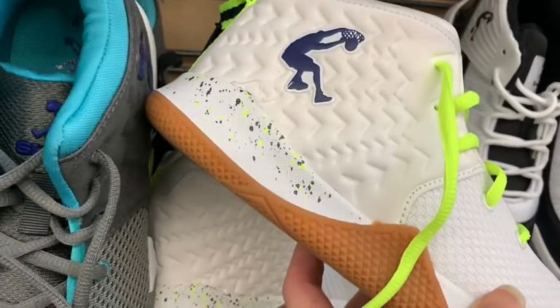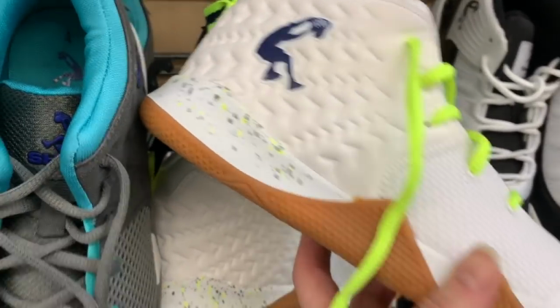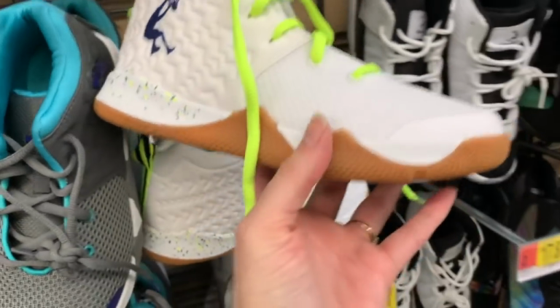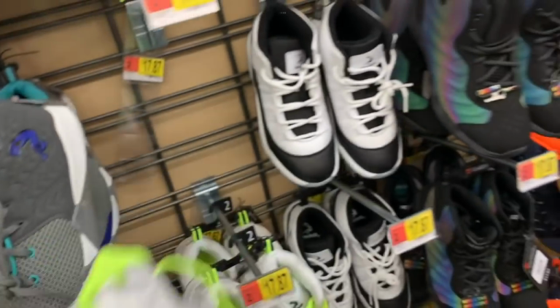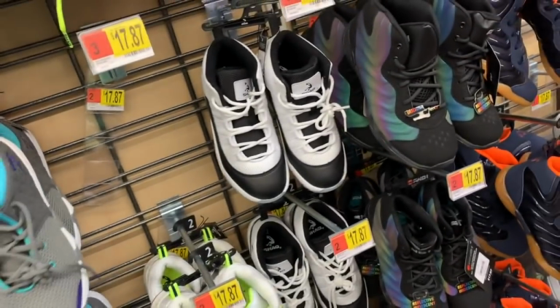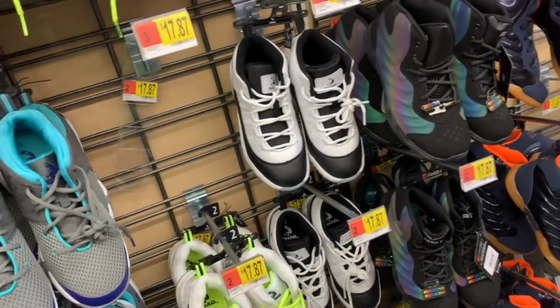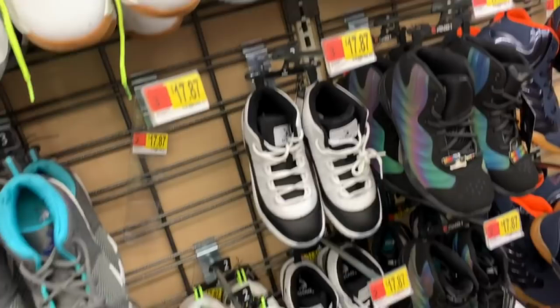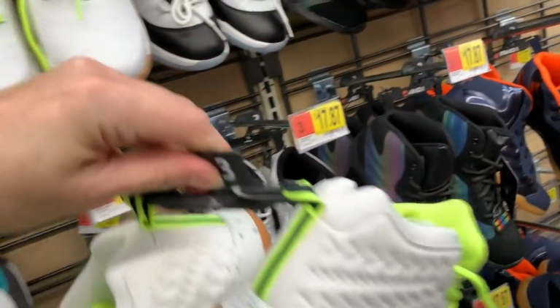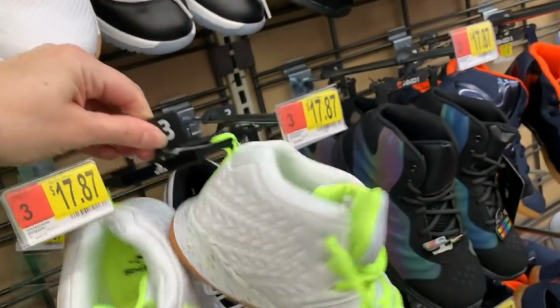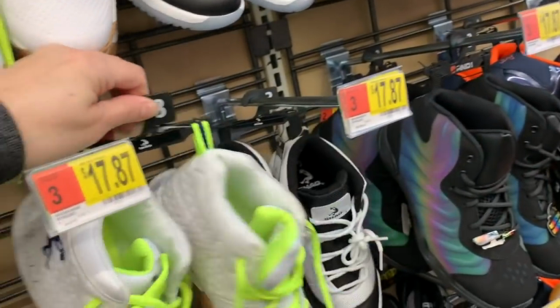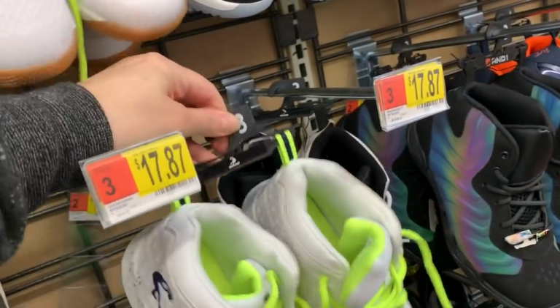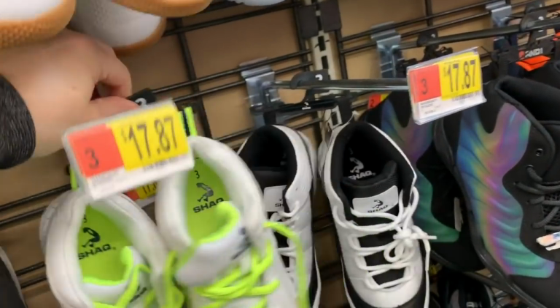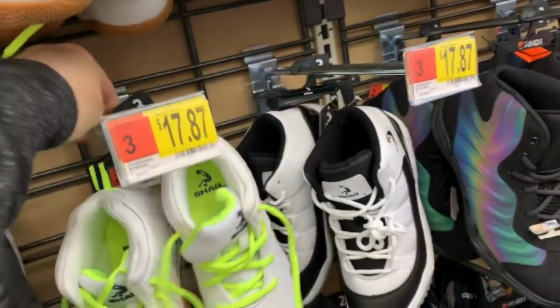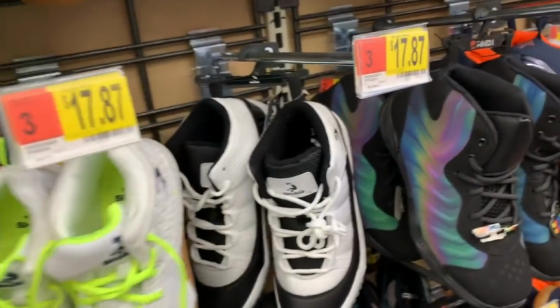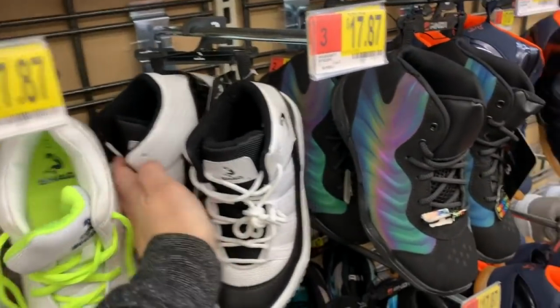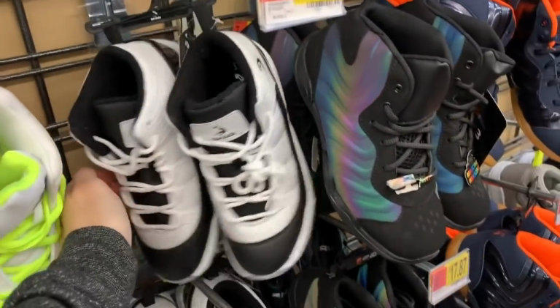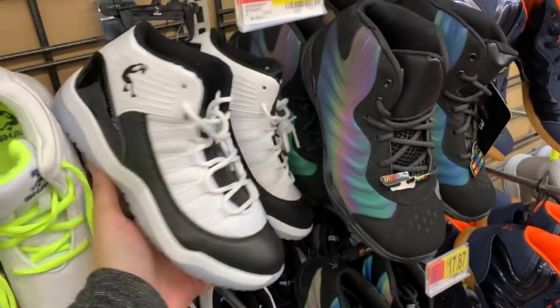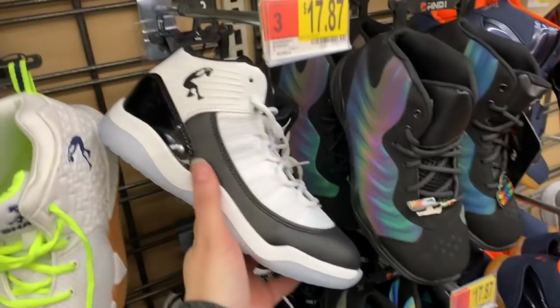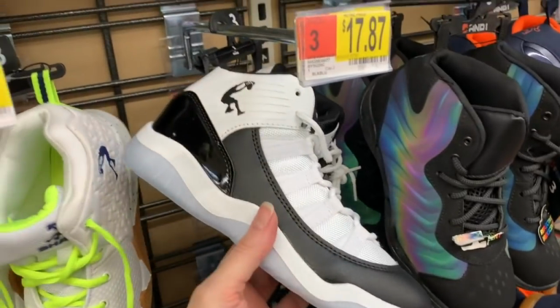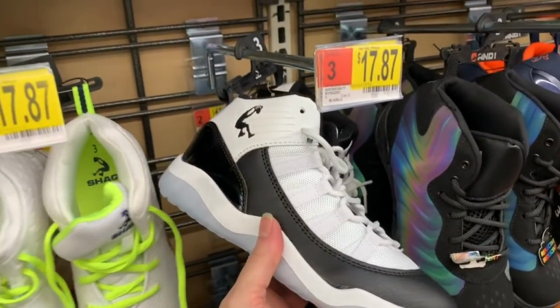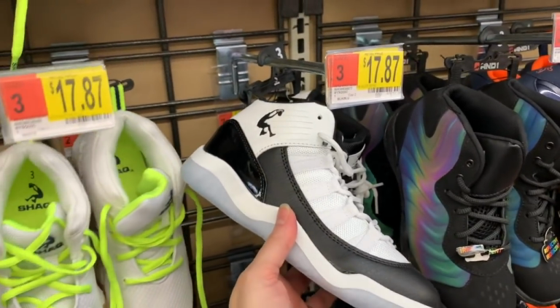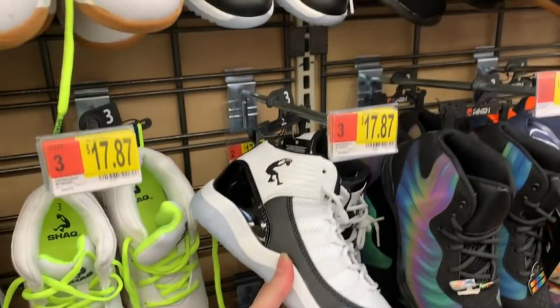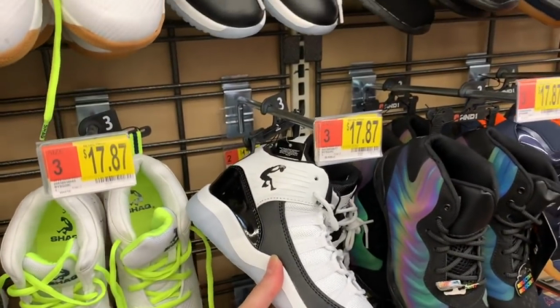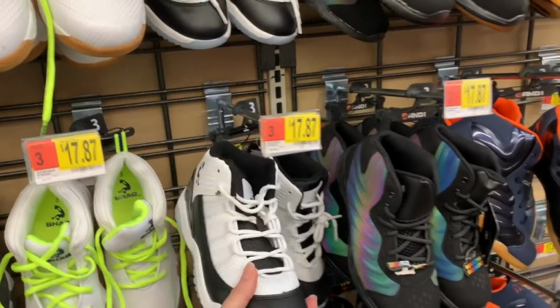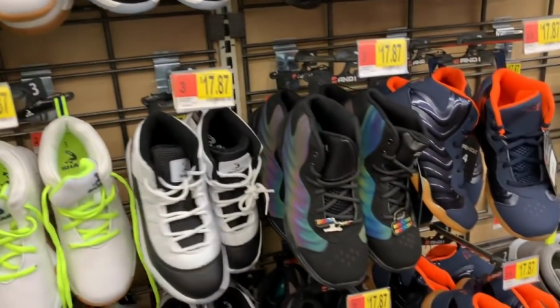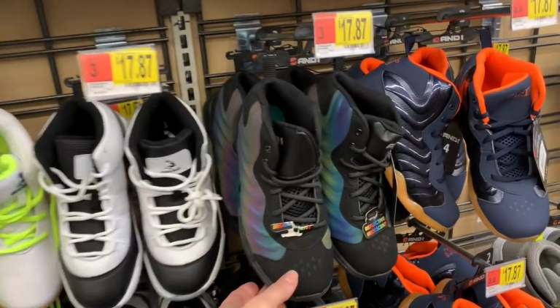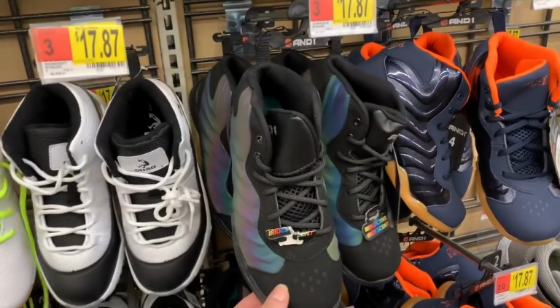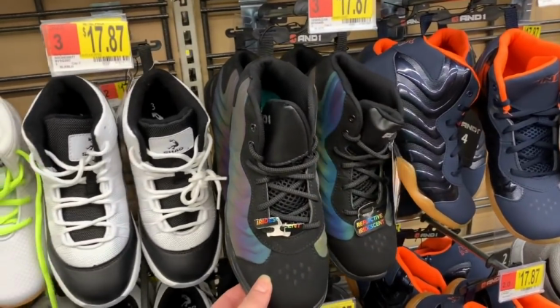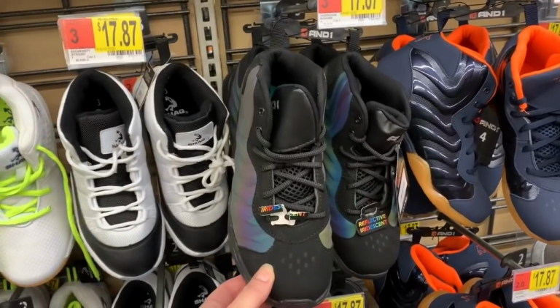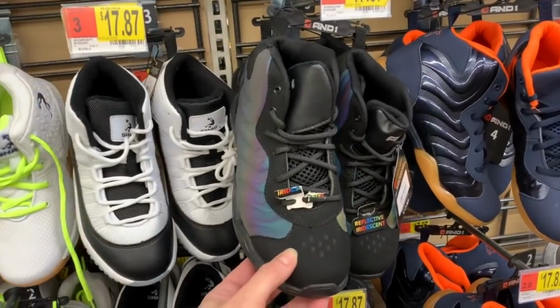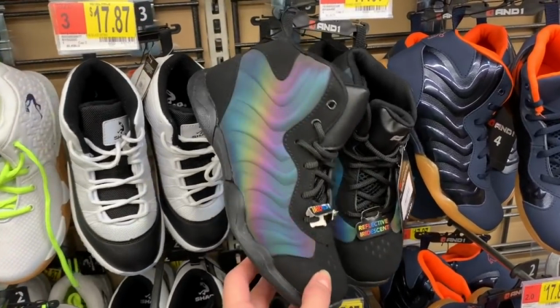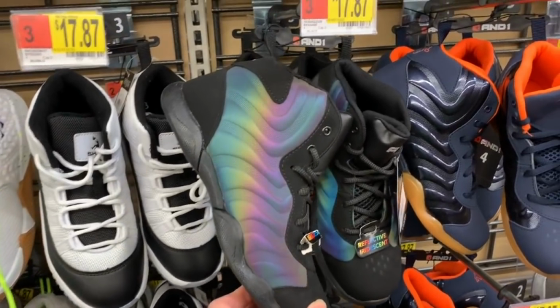I really like this on the sole and we have some speckles in the back. I was just wondering about Shaqs and then my other store didn't have any, and then I come to this store and of course they have like every Shaq variety possible — $17.87. The And Ones with the reflective iridescent...